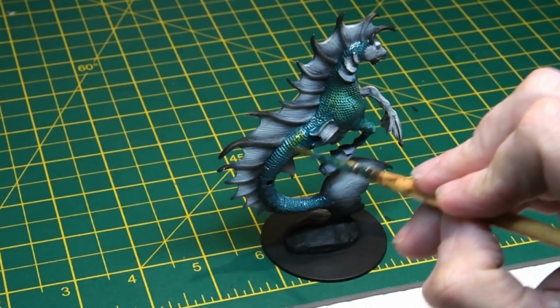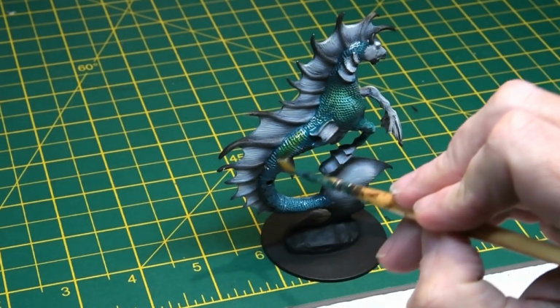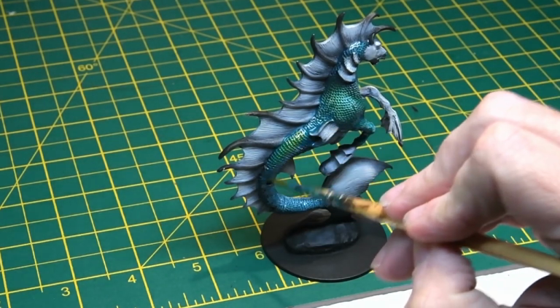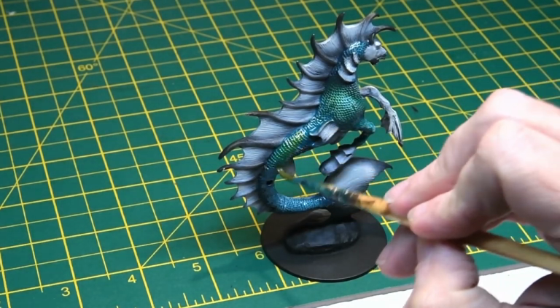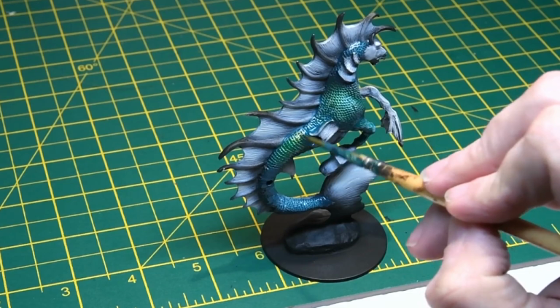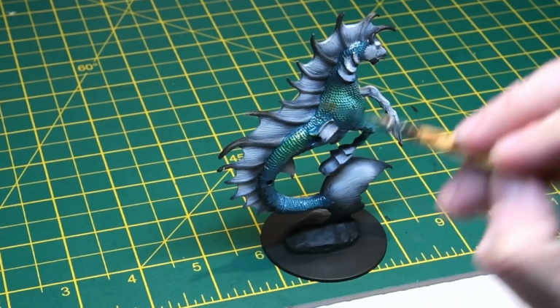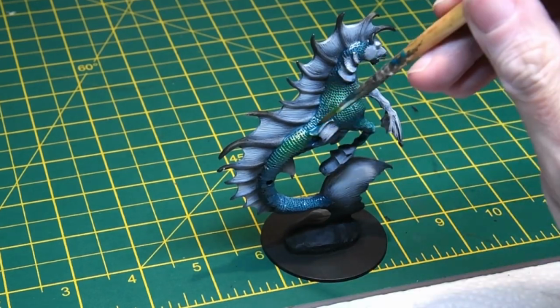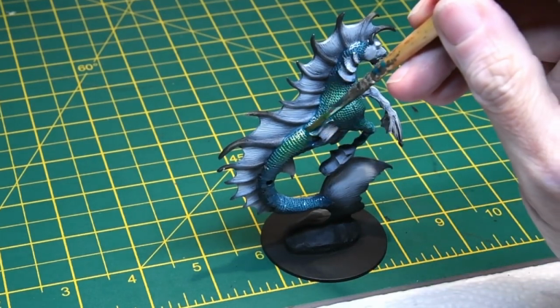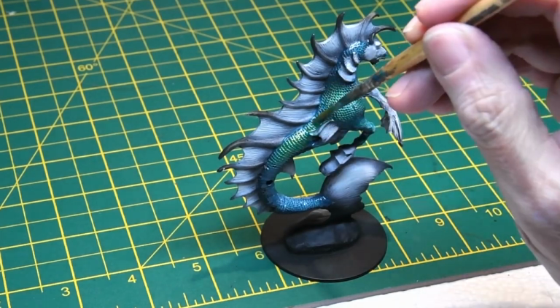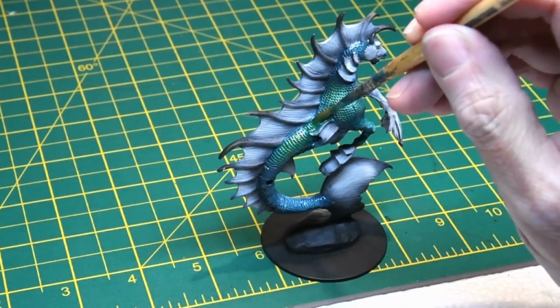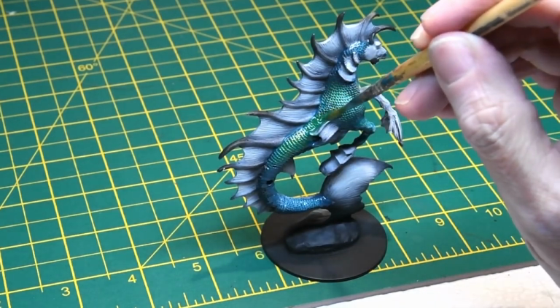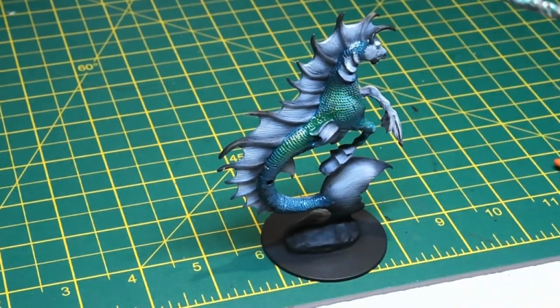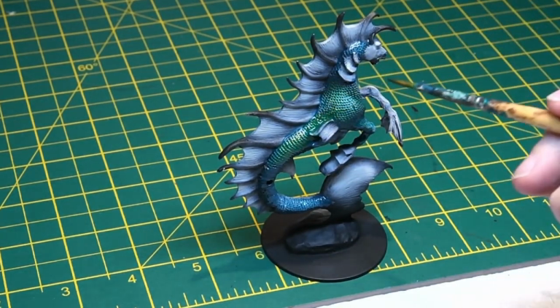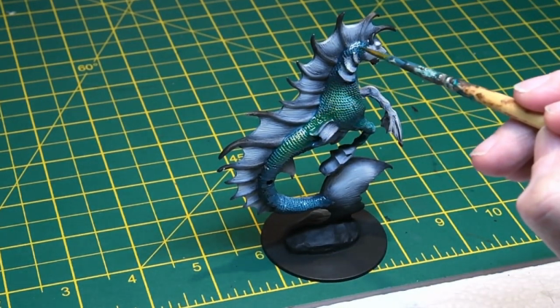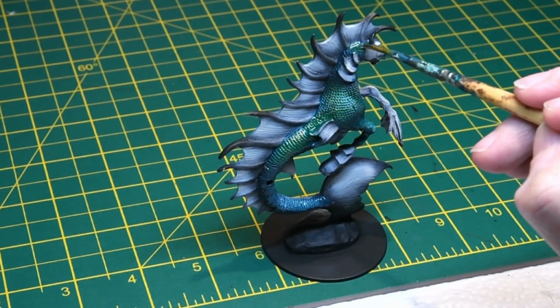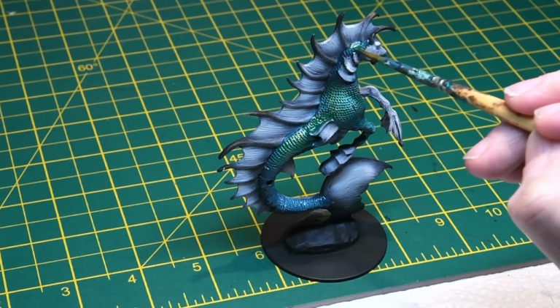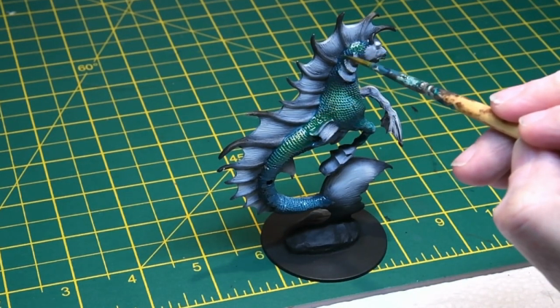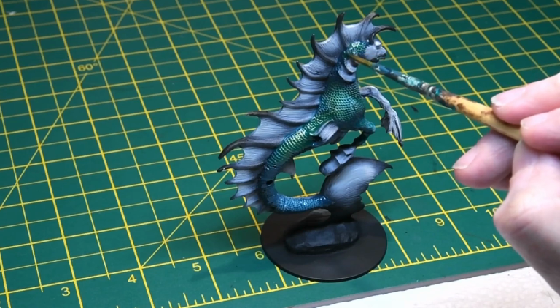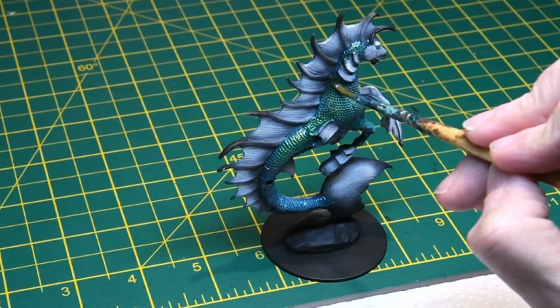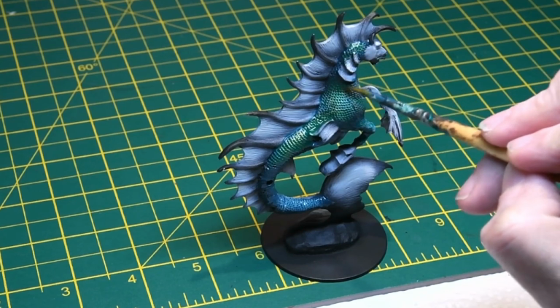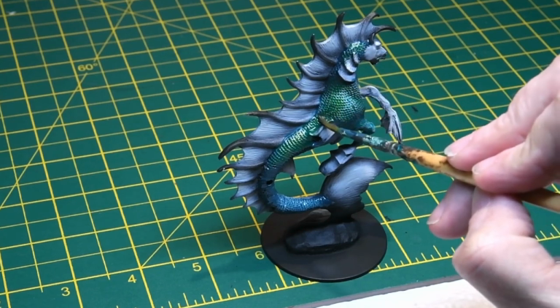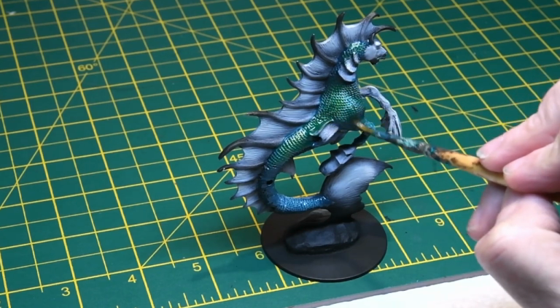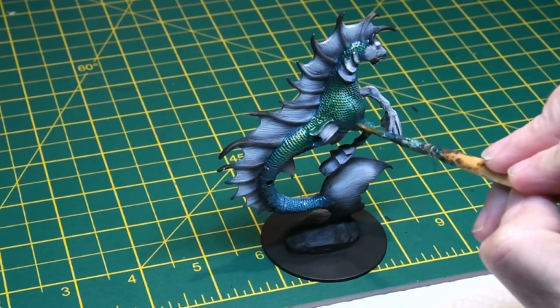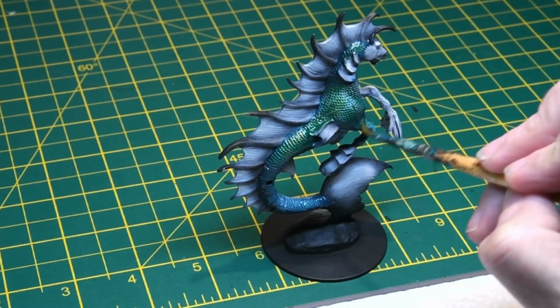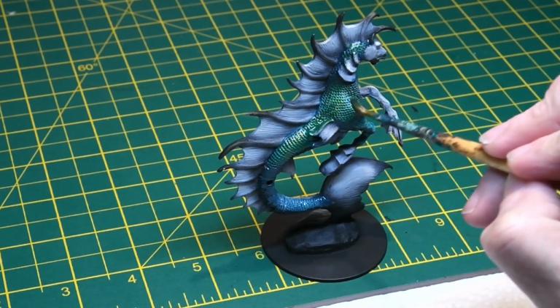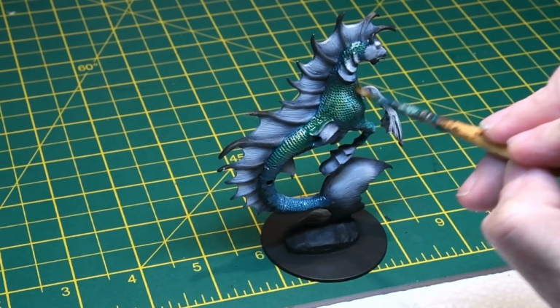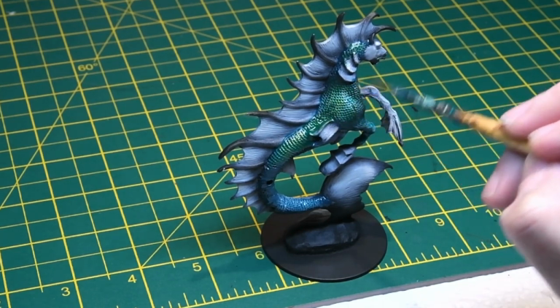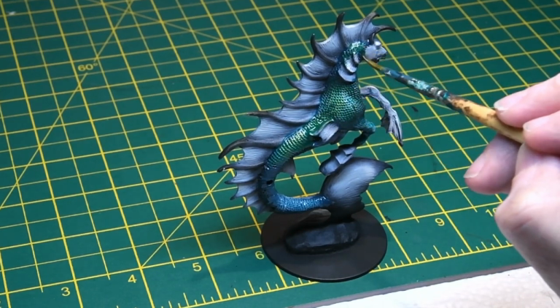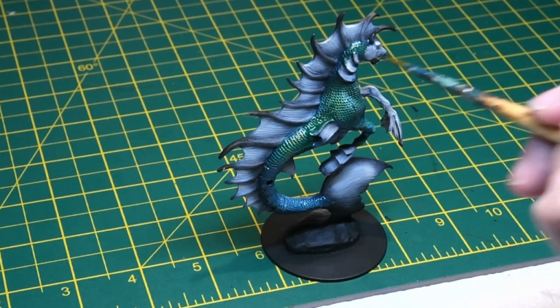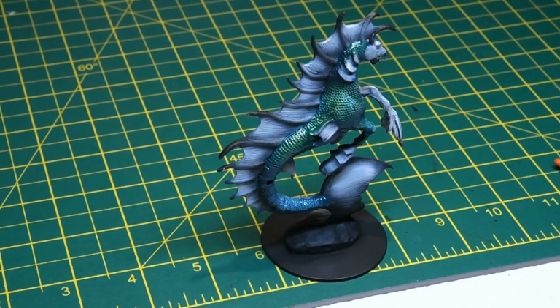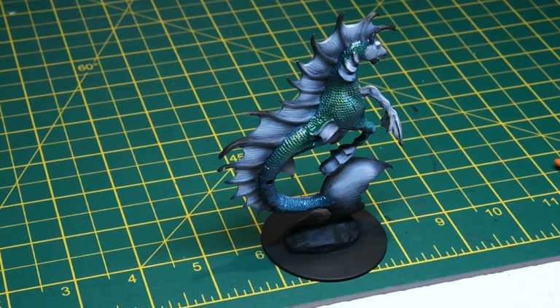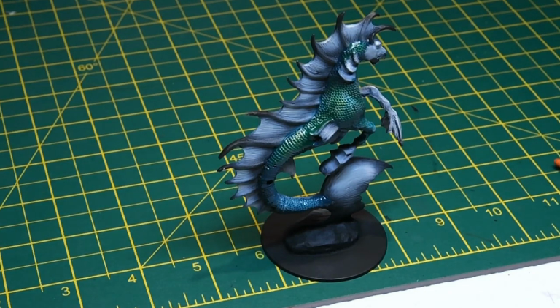It gives a really nice prismatic kind of effect when you get it right, but again you've got to work quite quickly because the different paint shades dry really quite quickly and you want them to blend together as naturally as possible.